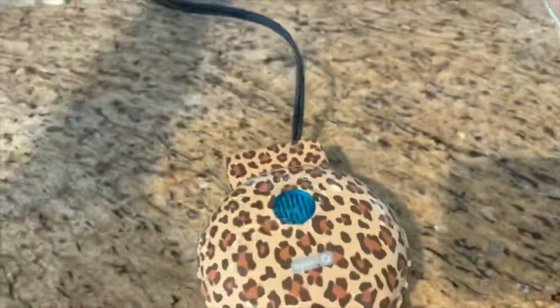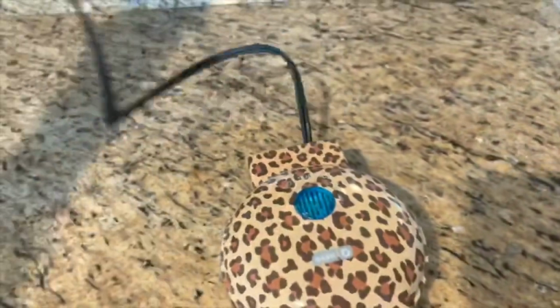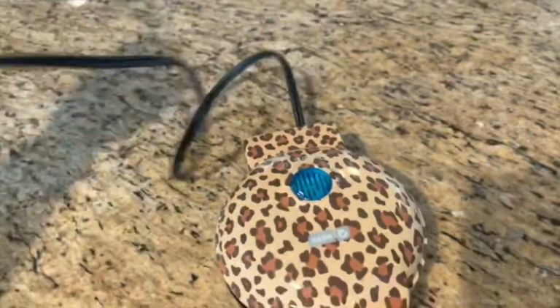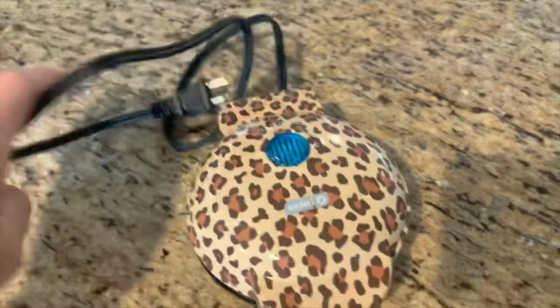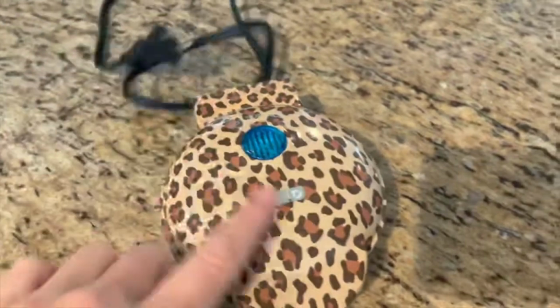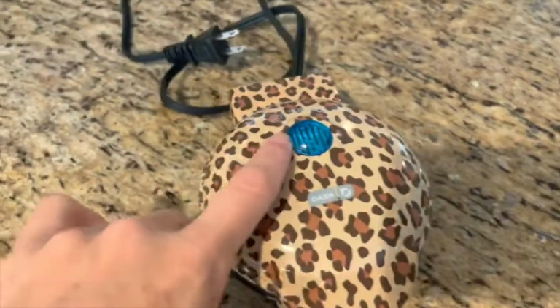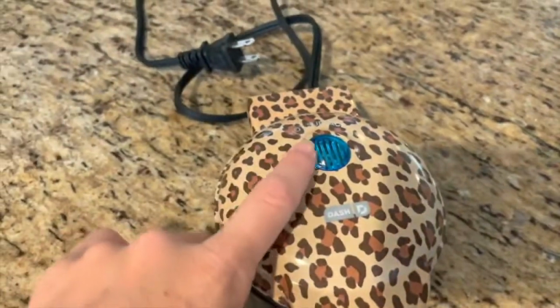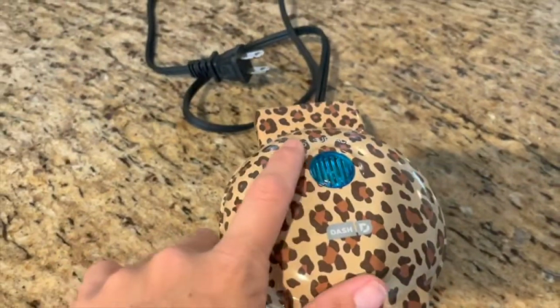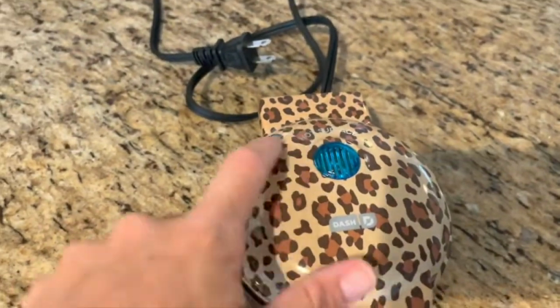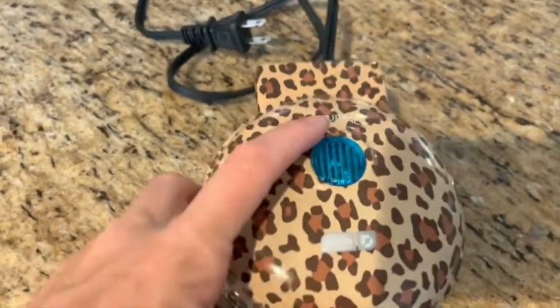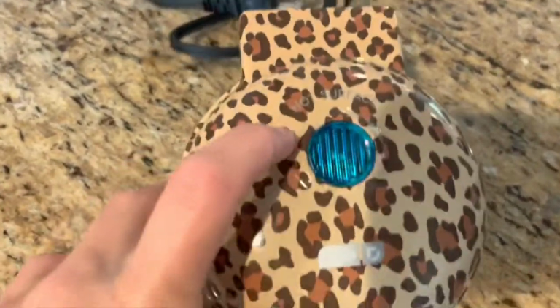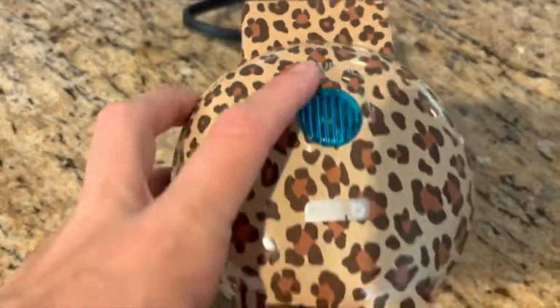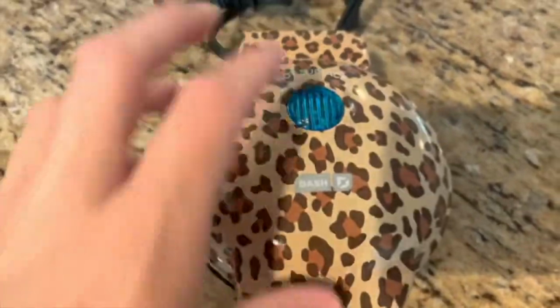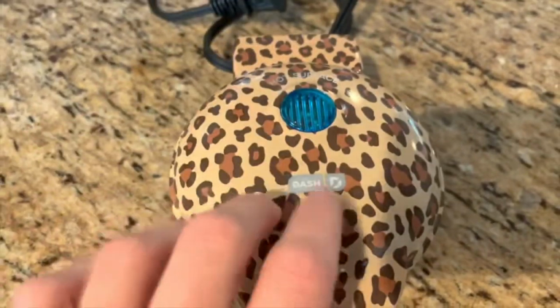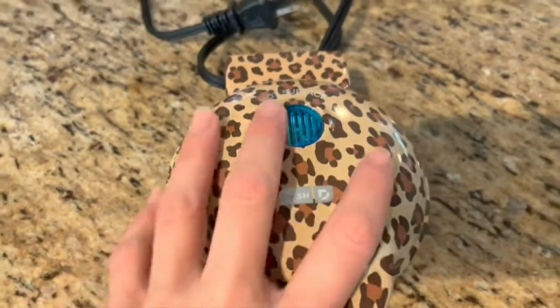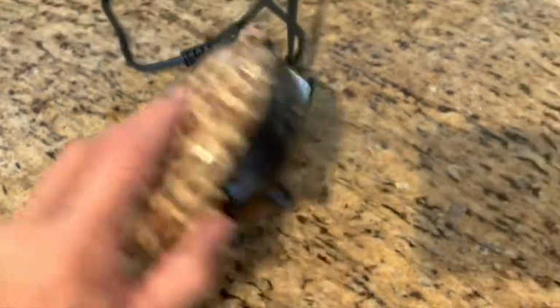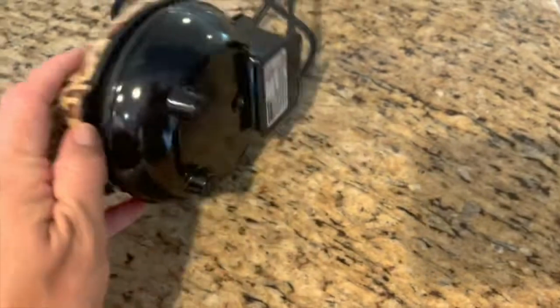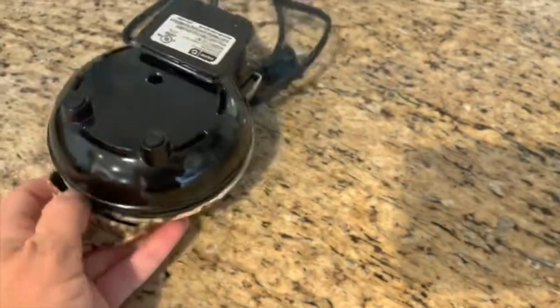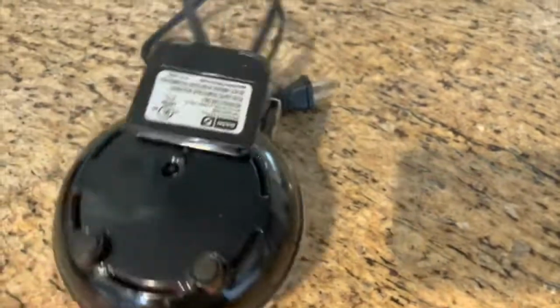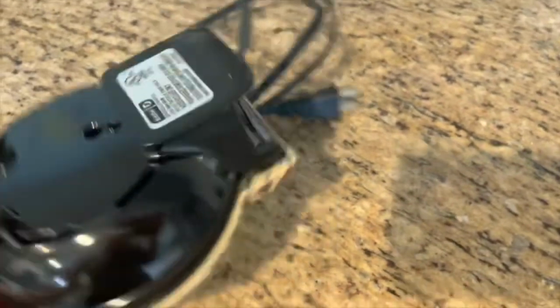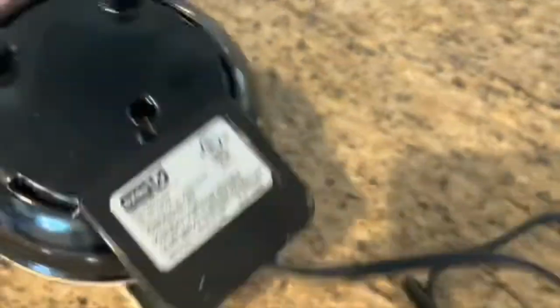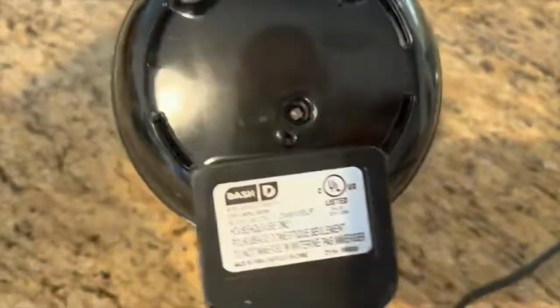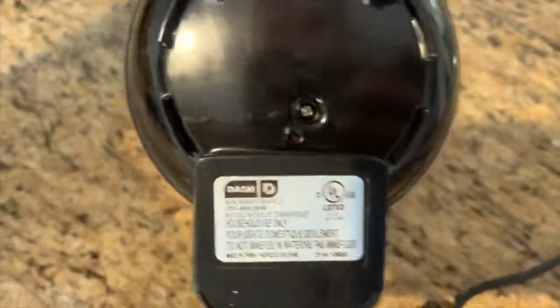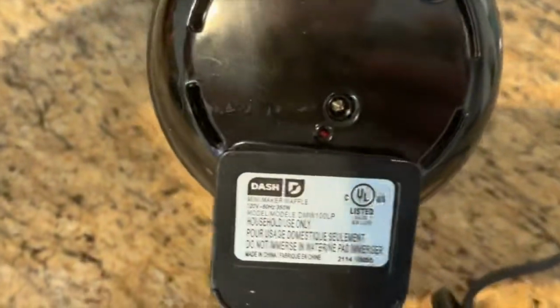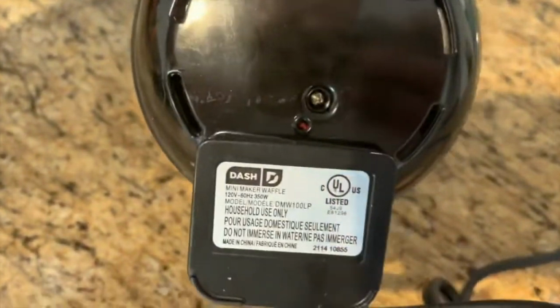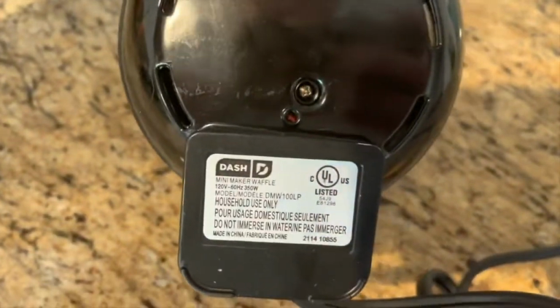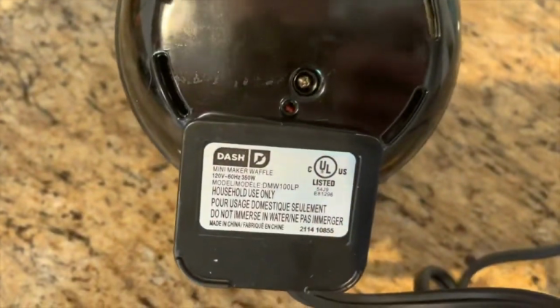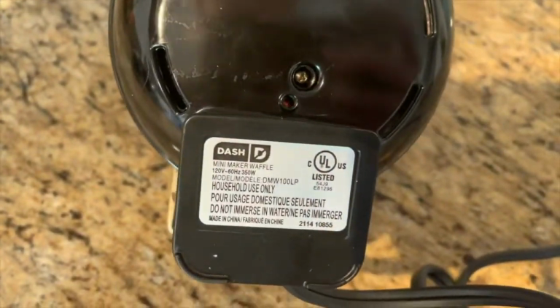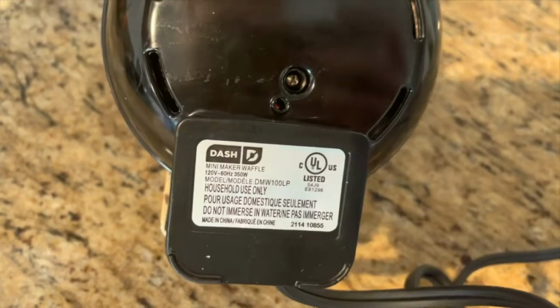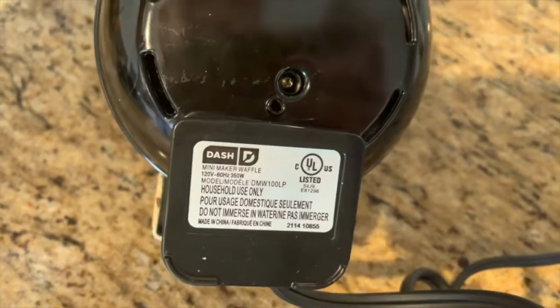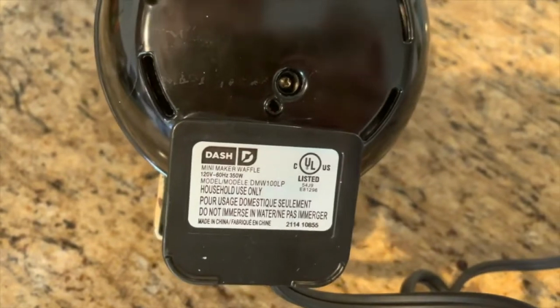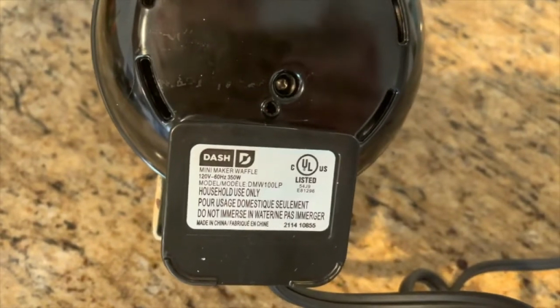It plugs in and the light turns on when it's hot. This says 'hot surface,' so don't touch this. There are different colors and designs — I got the leopard because leopard is amazing.